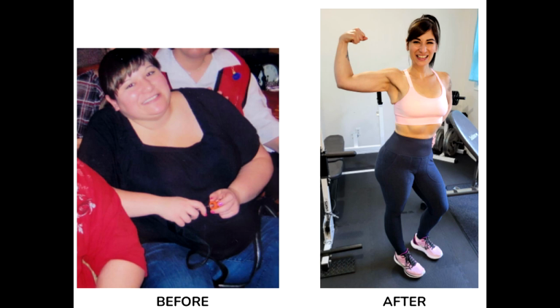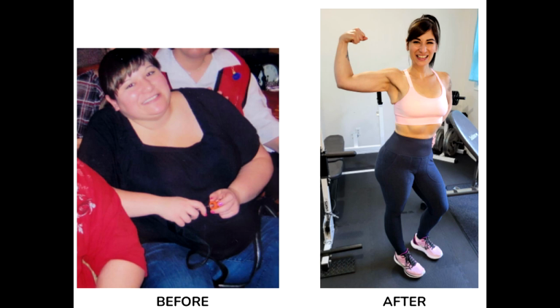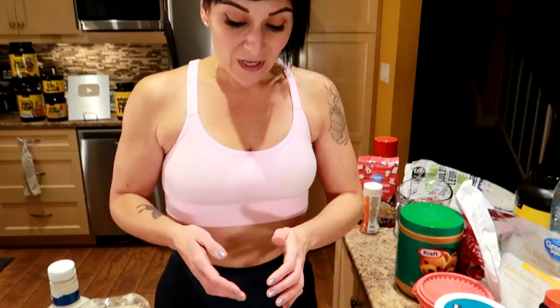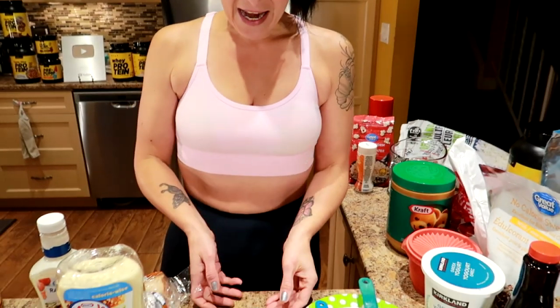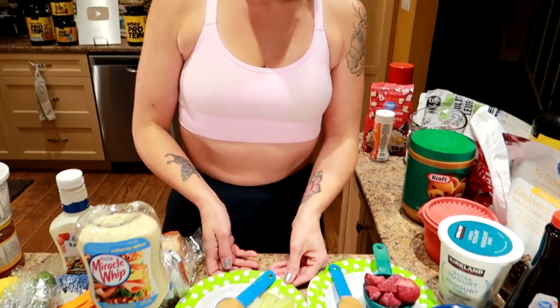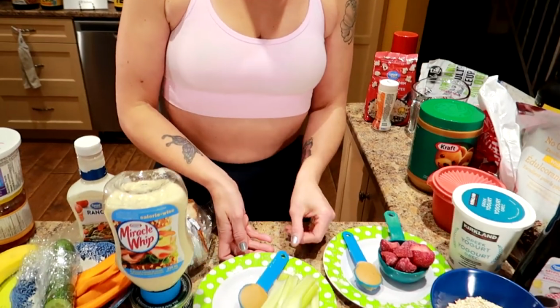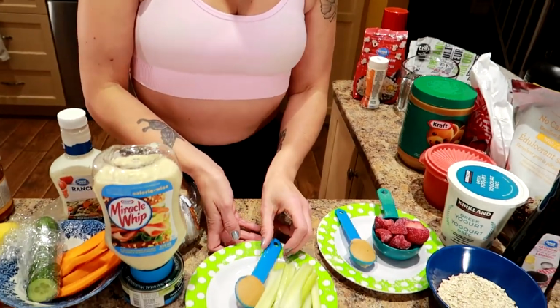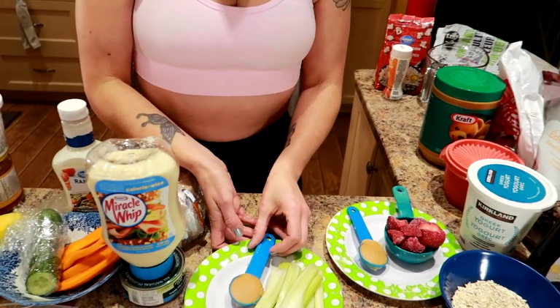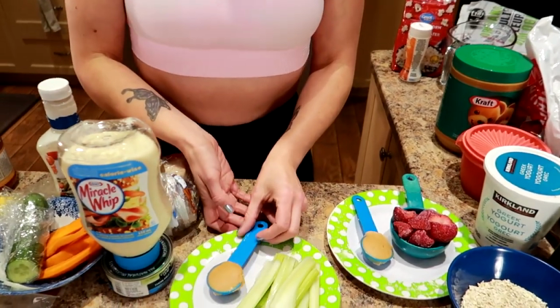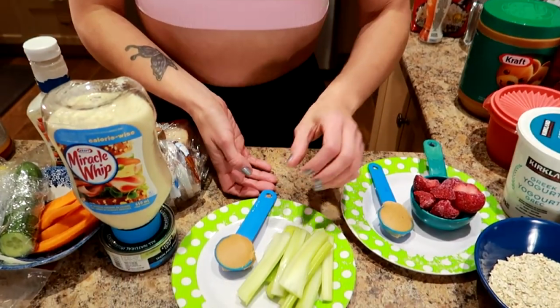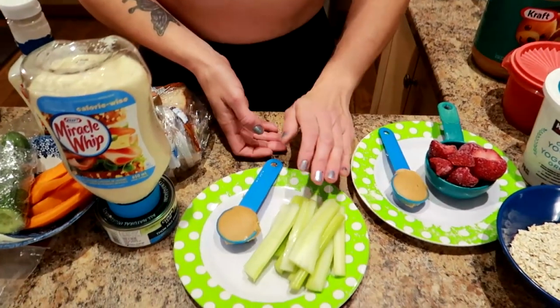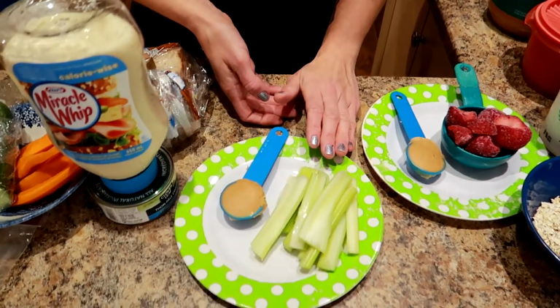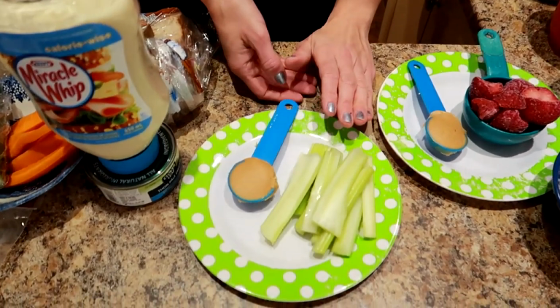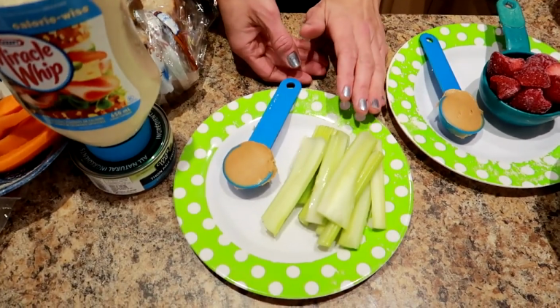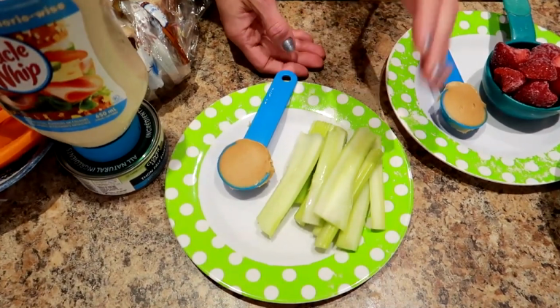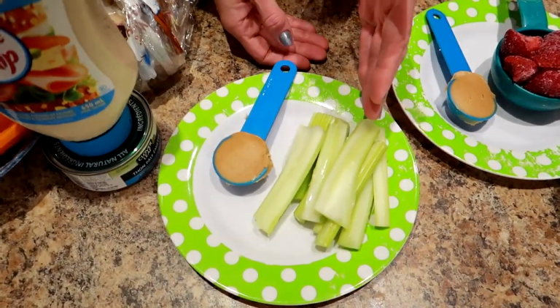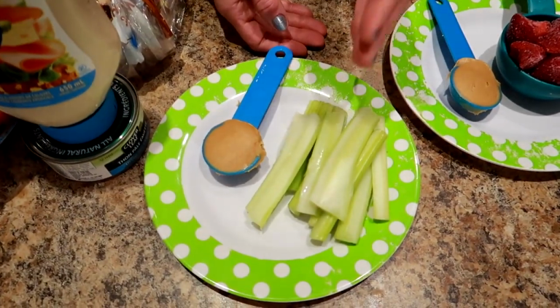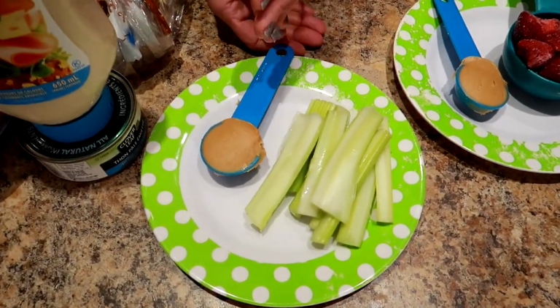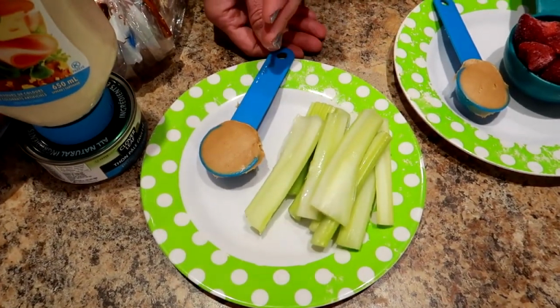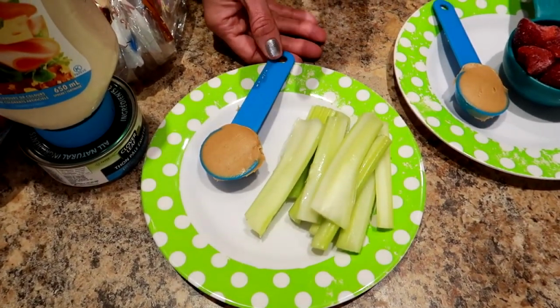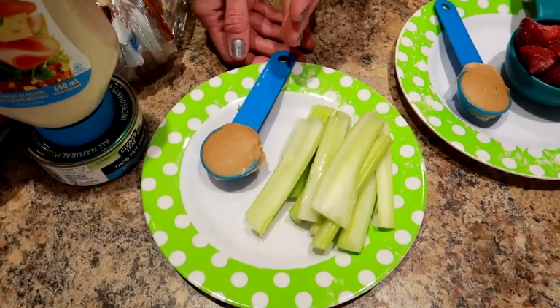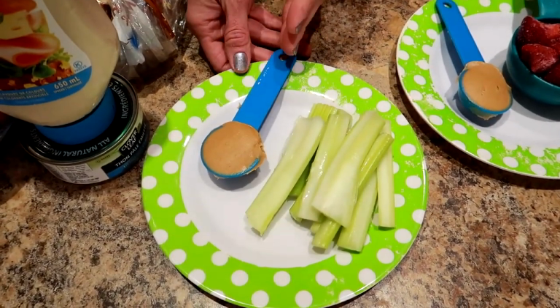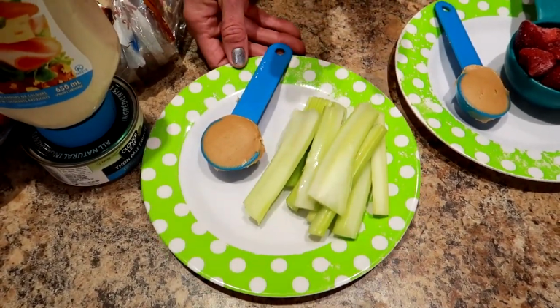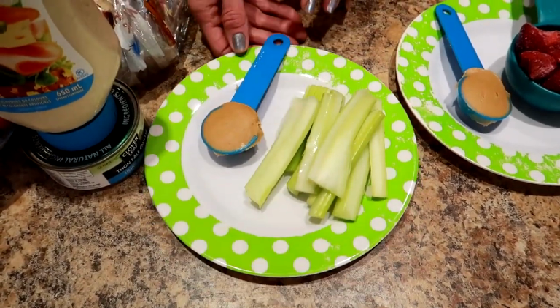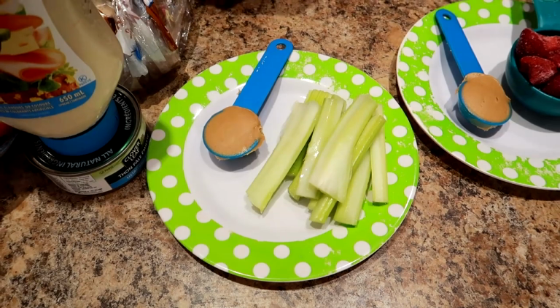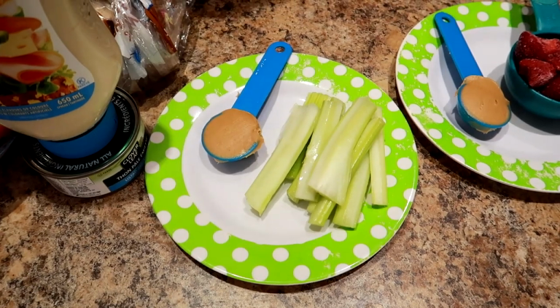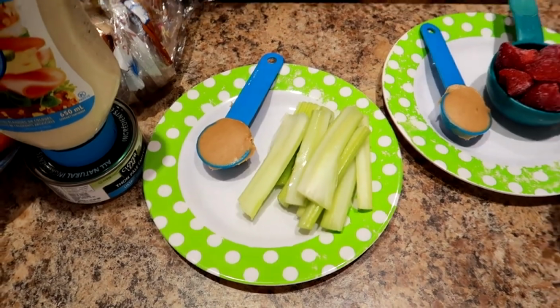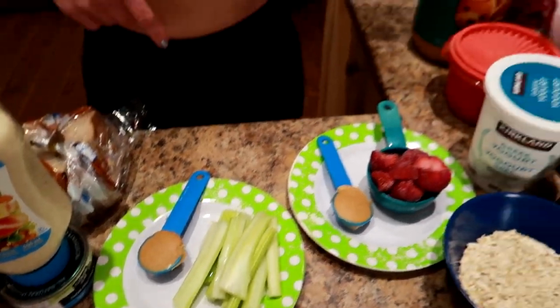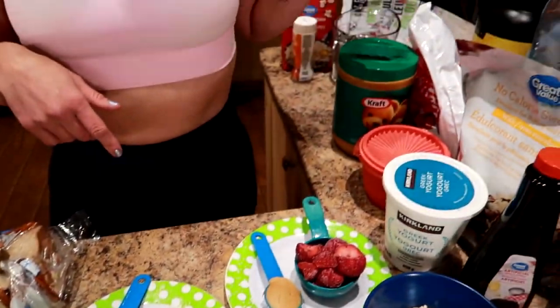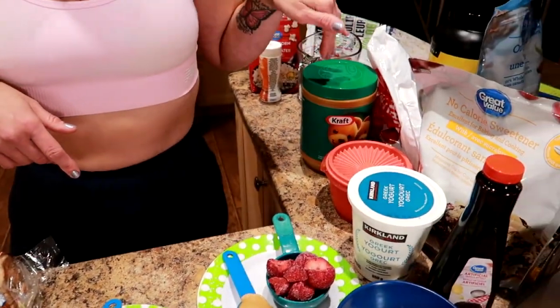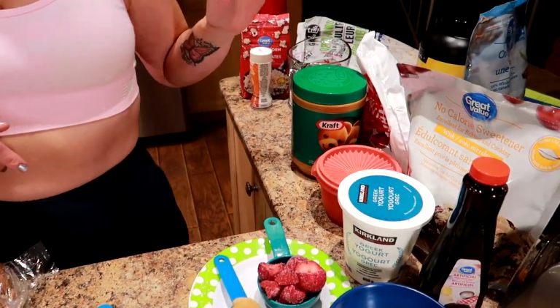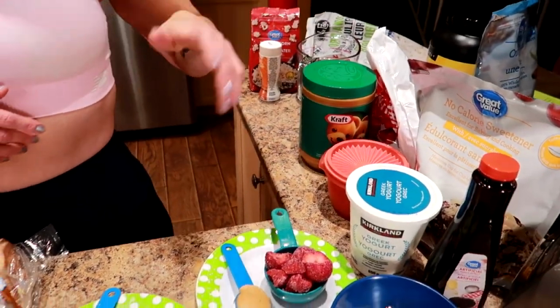For a snack, one of my favorites: half a cup of celery sticks with a tablespoon of peanut butter — the same Kraft Smooth peanut butter.